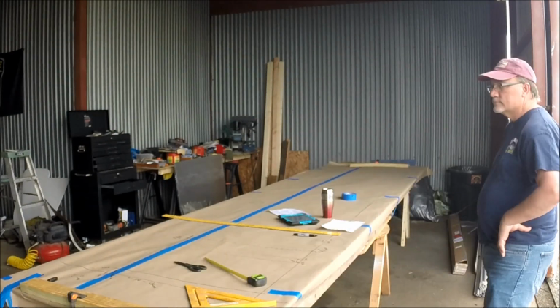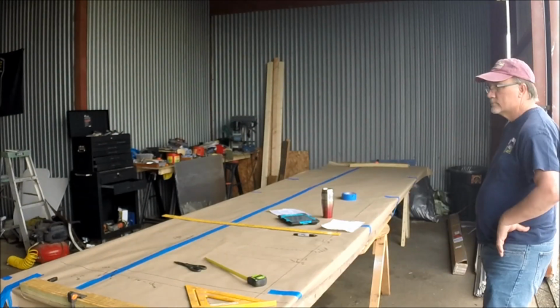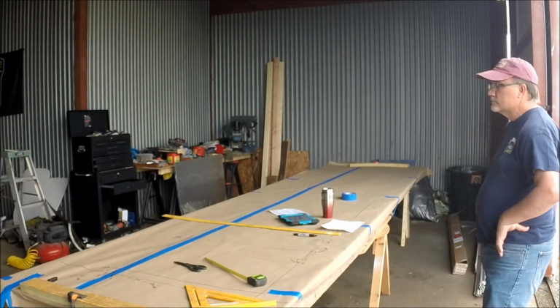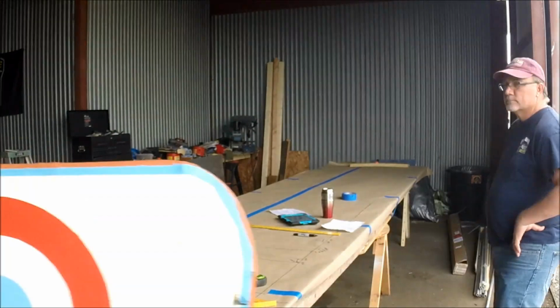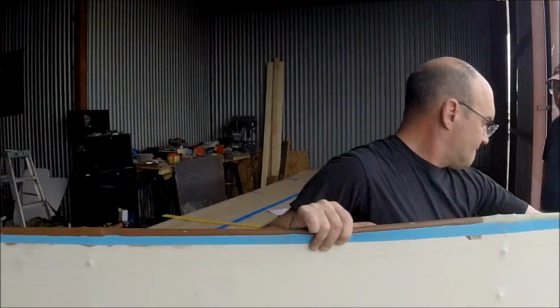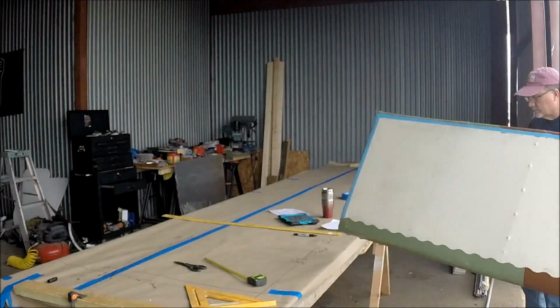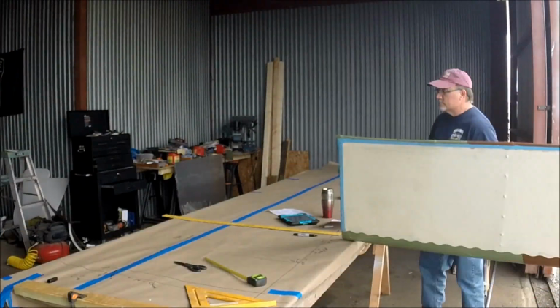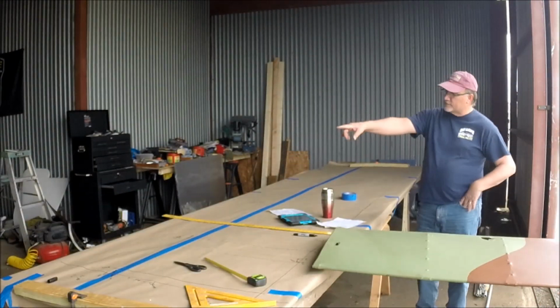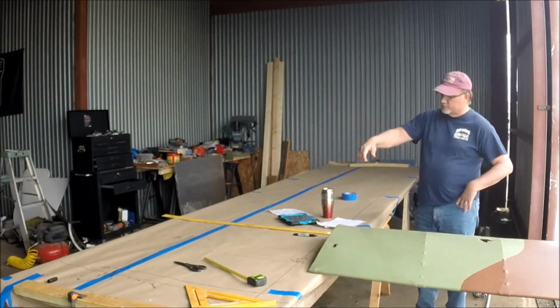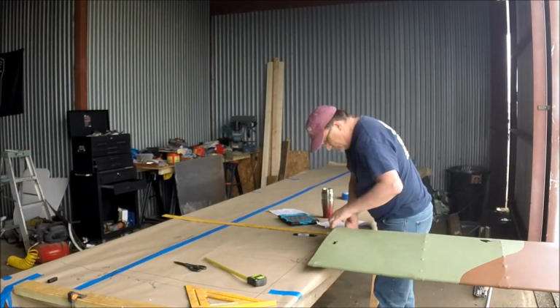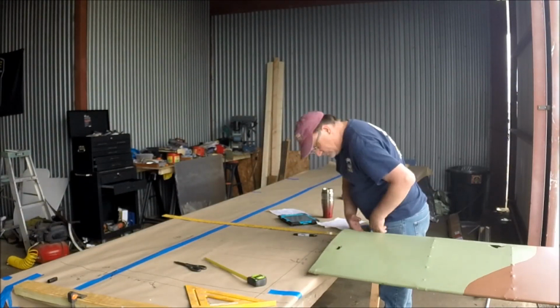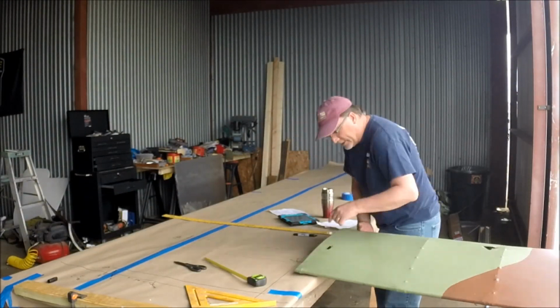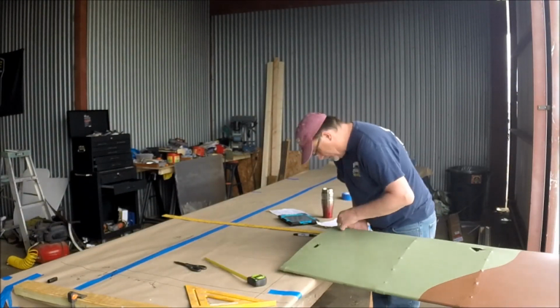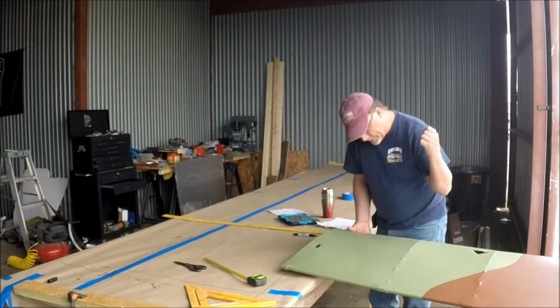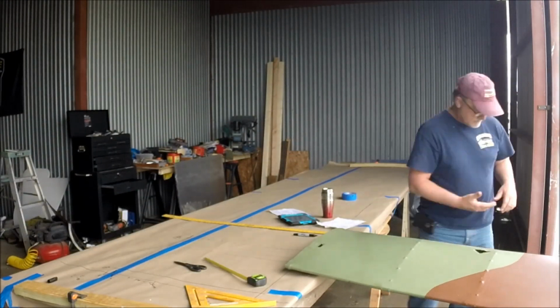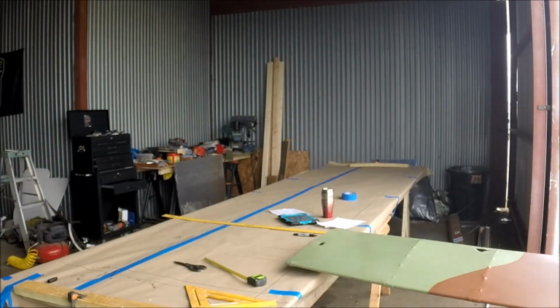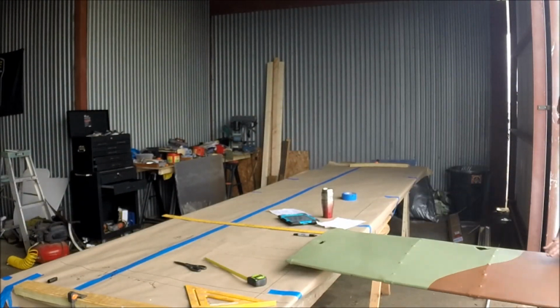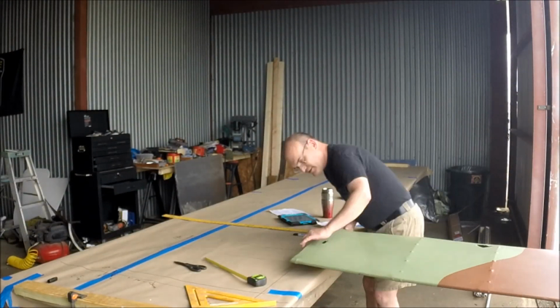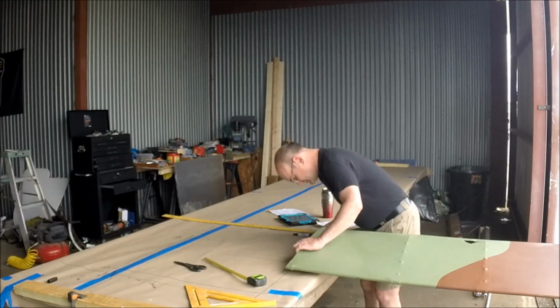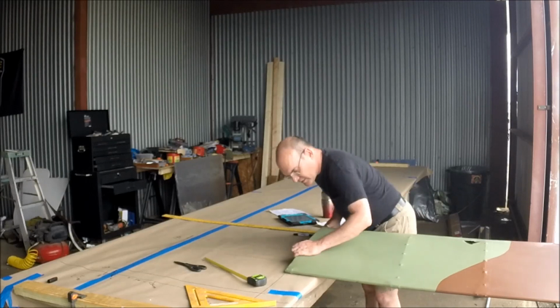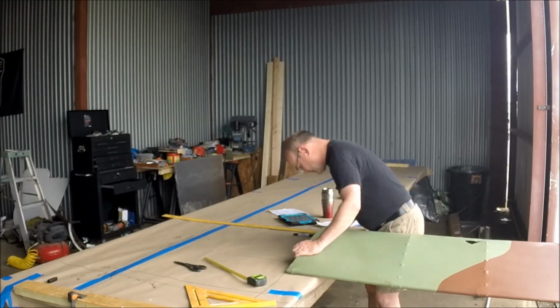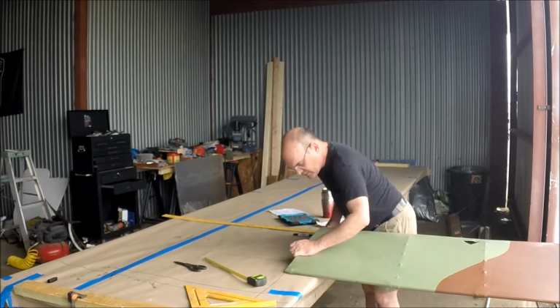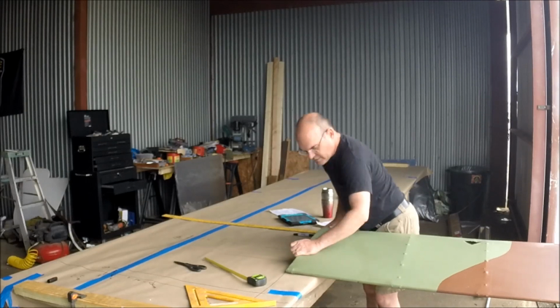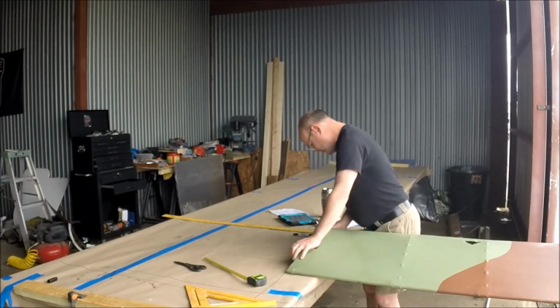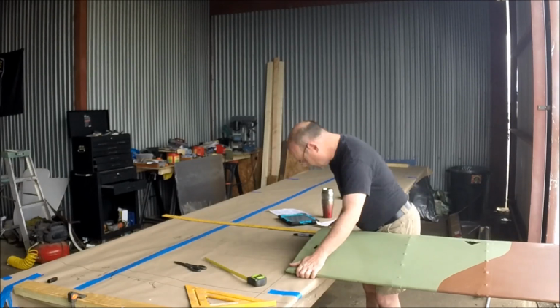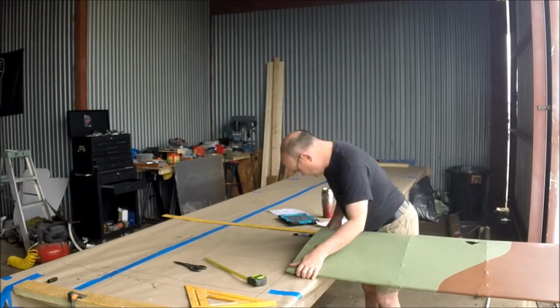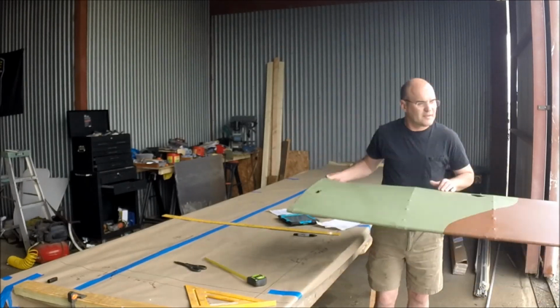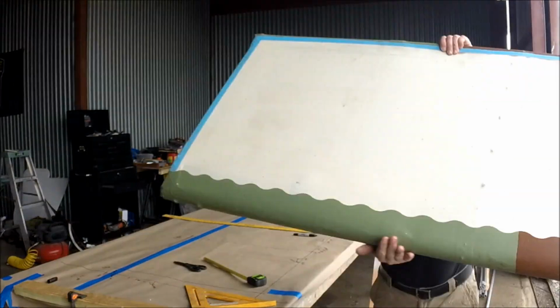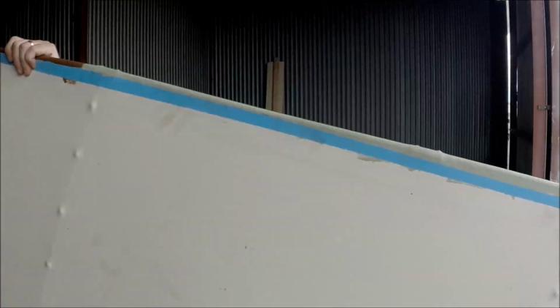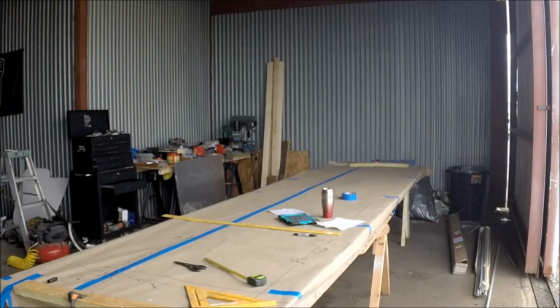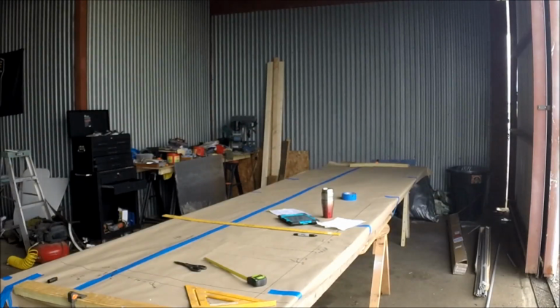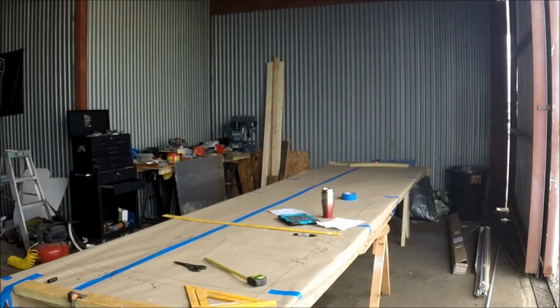The best way to measure to see if the spacing for the carry-throughs for the wing is right is just stick a darn wing up there. It was good. Fantastic.